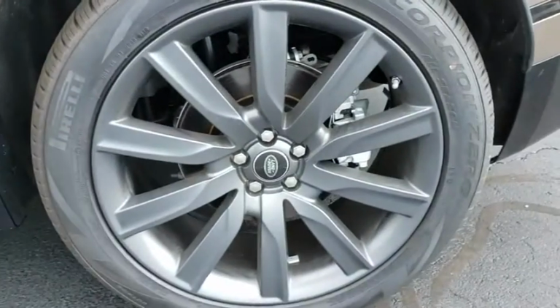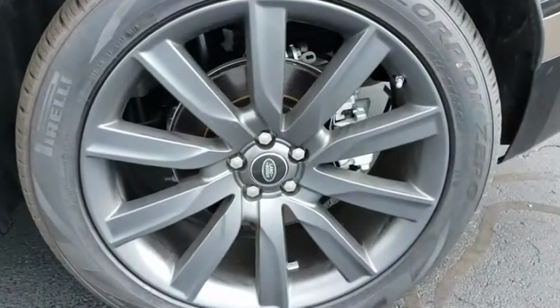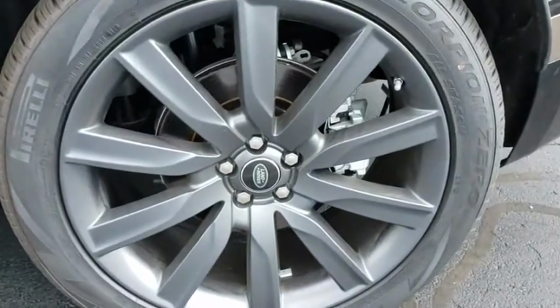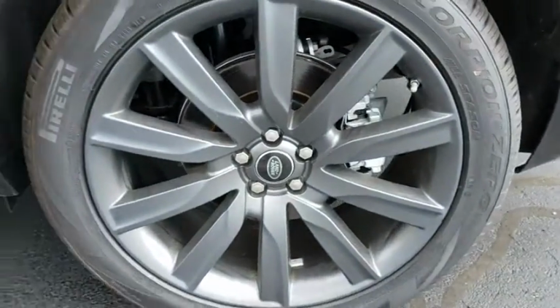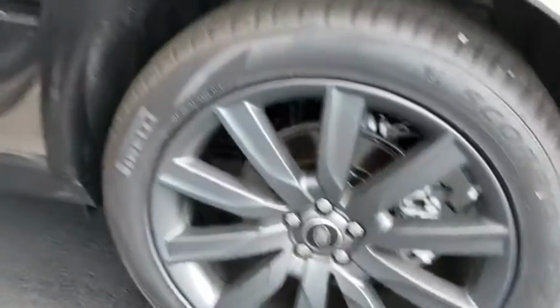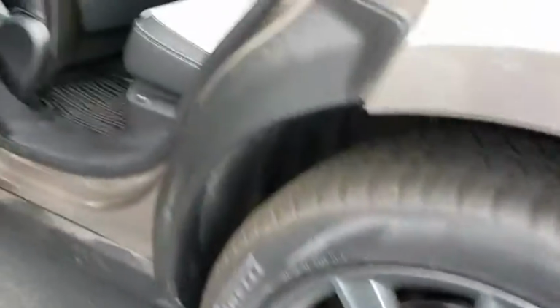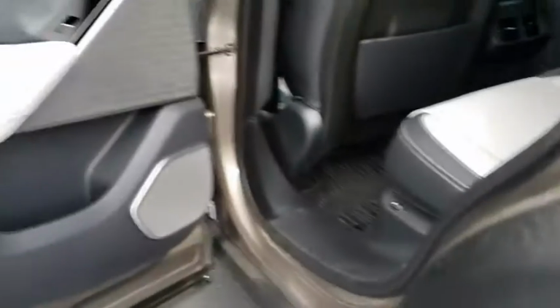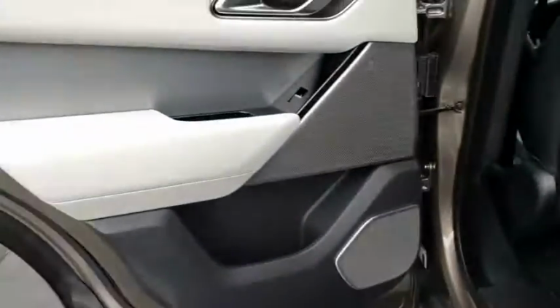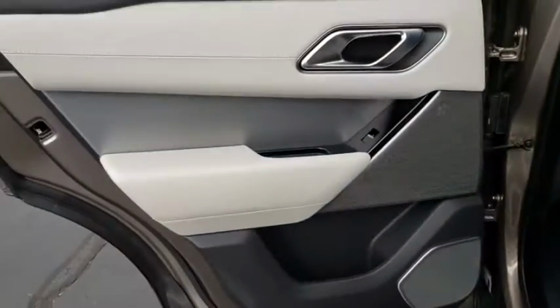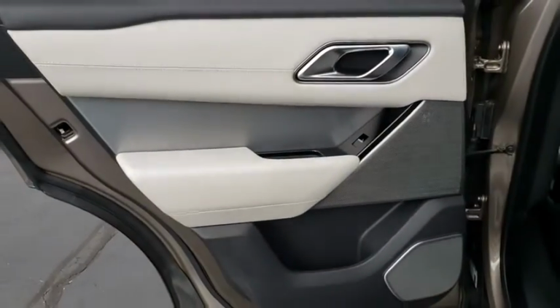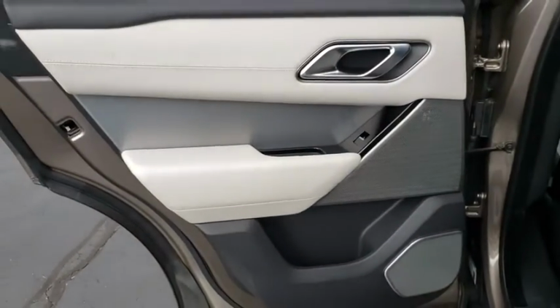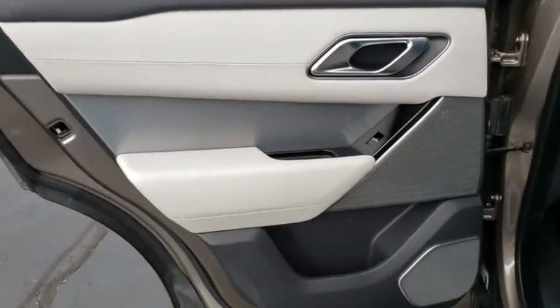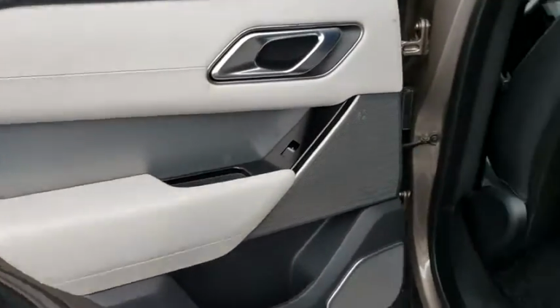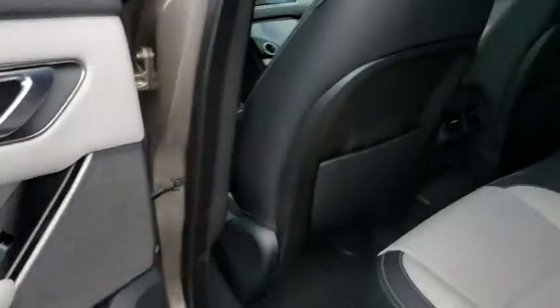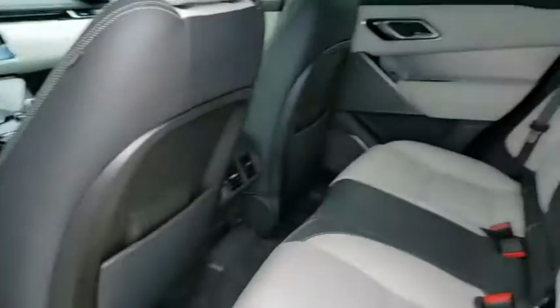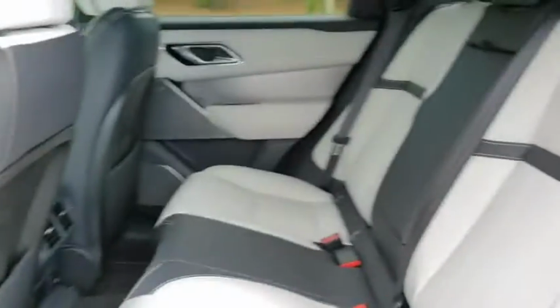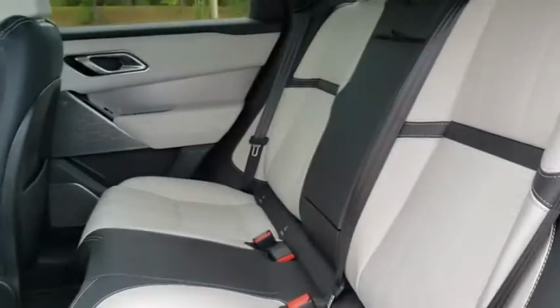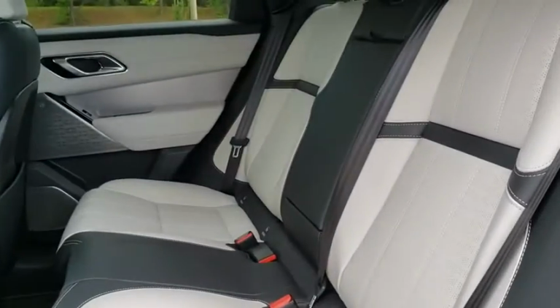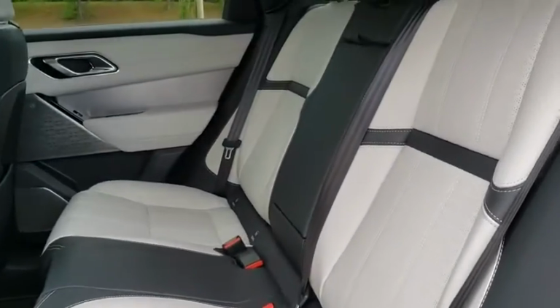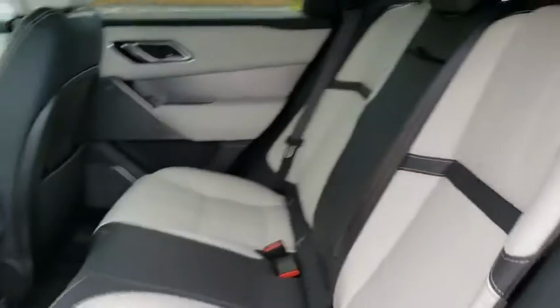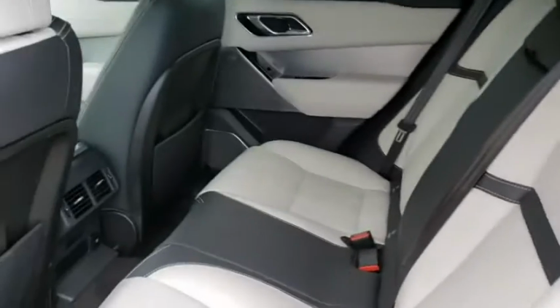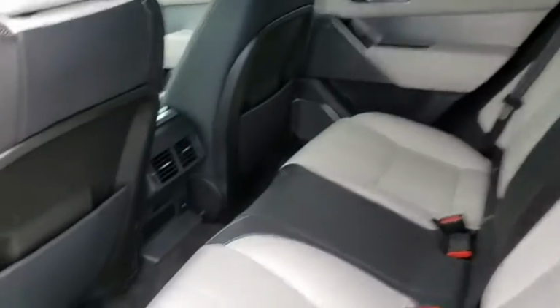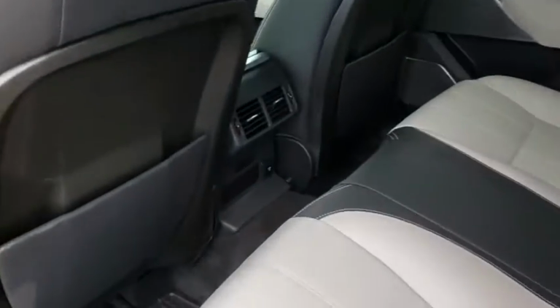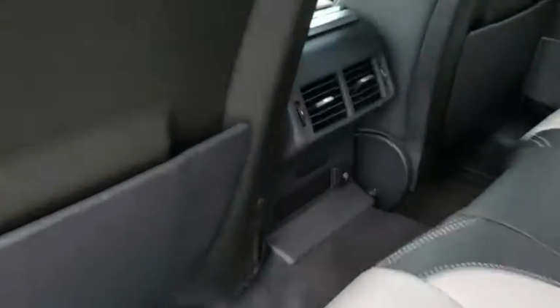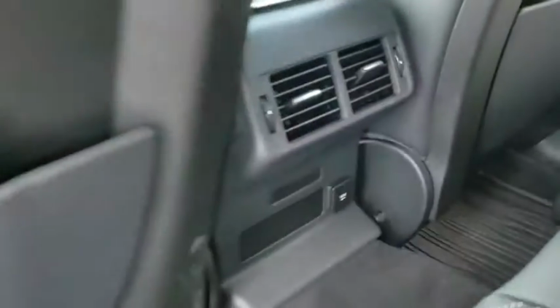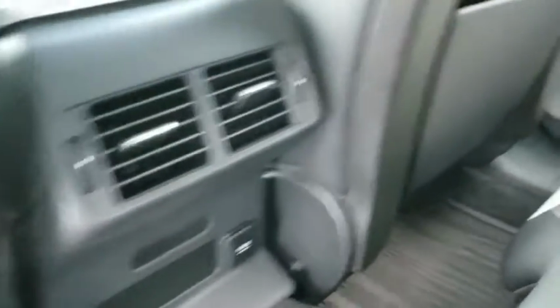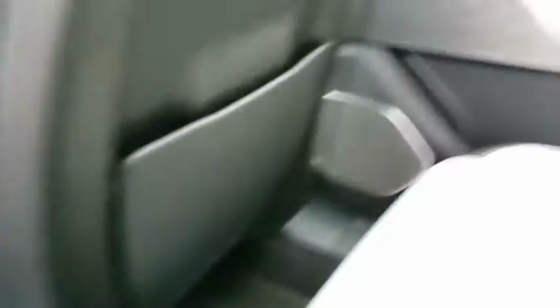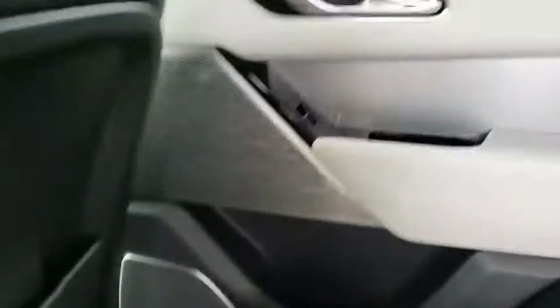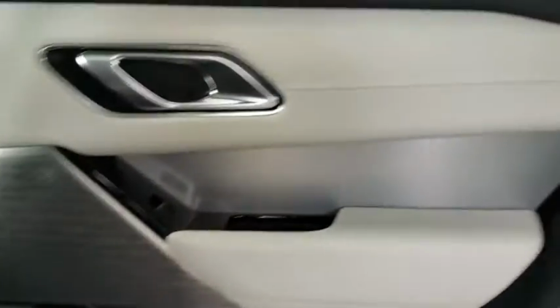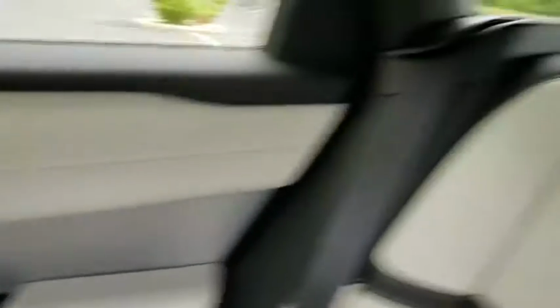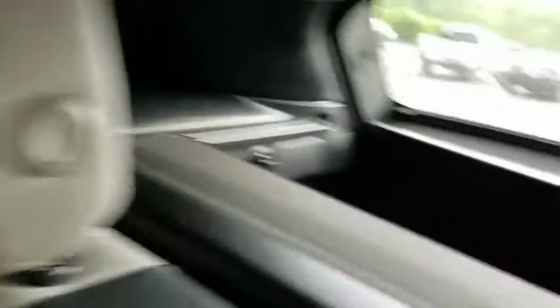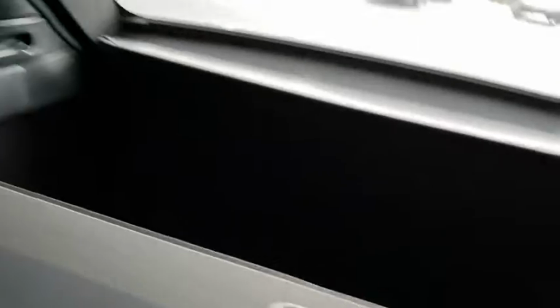Adjustable steering wheel, power steering, hard disk drive media storage, four-wheel drive, four-wheel disc brakes, floor mats. Take this vehicle for a spin and see why so many shoppers are now proud owners.